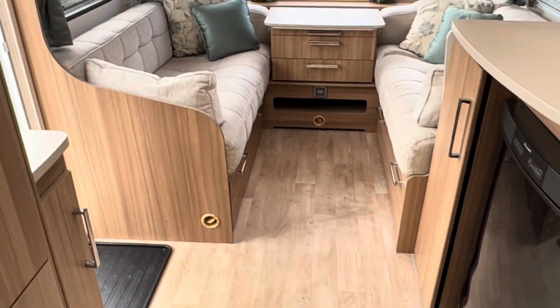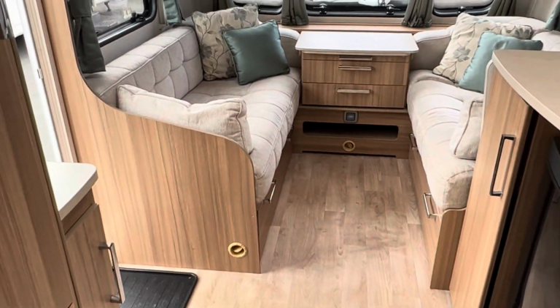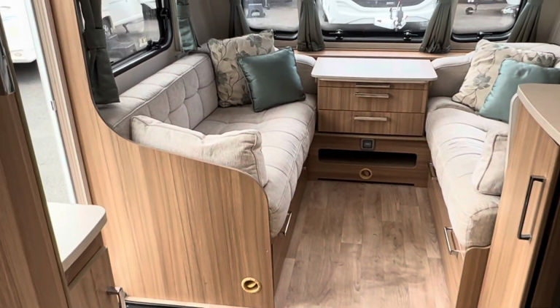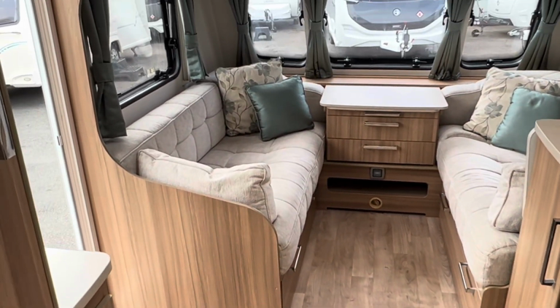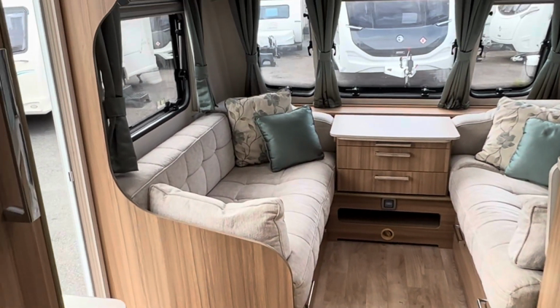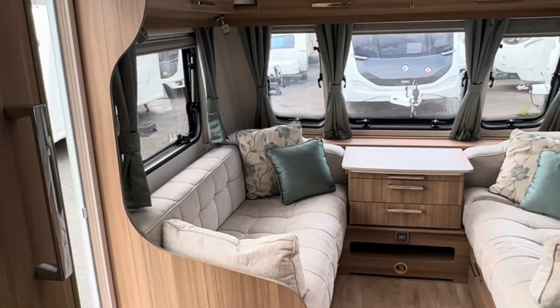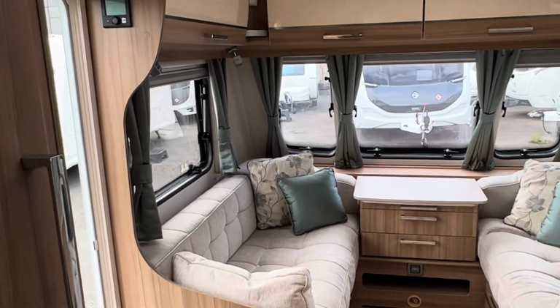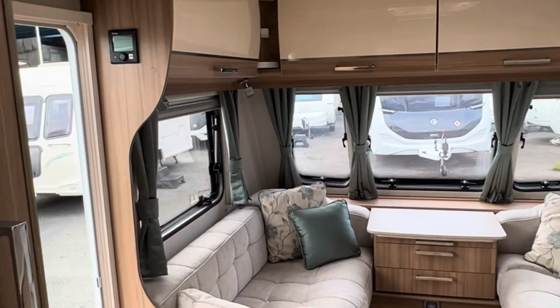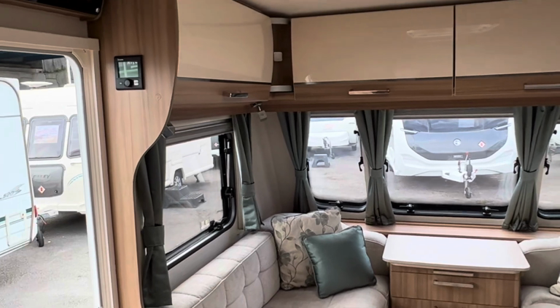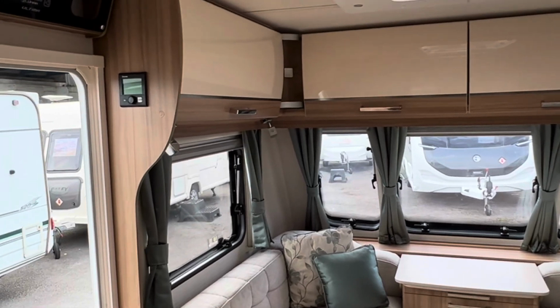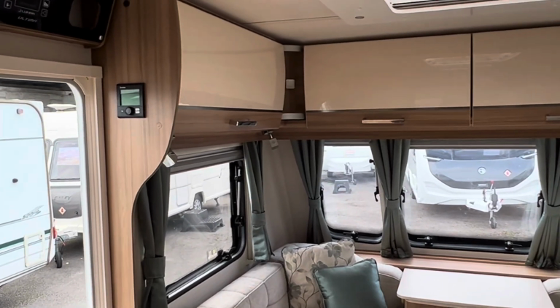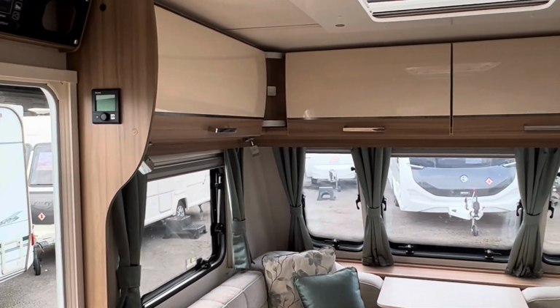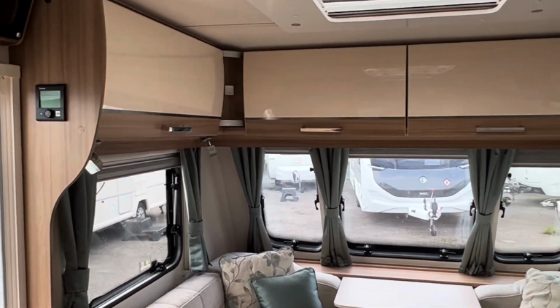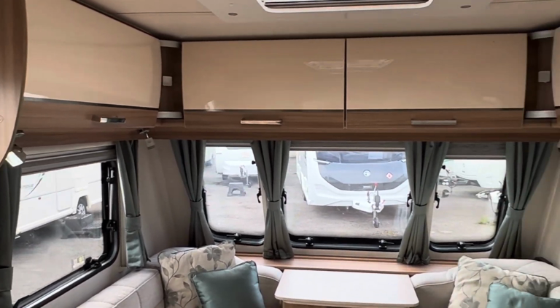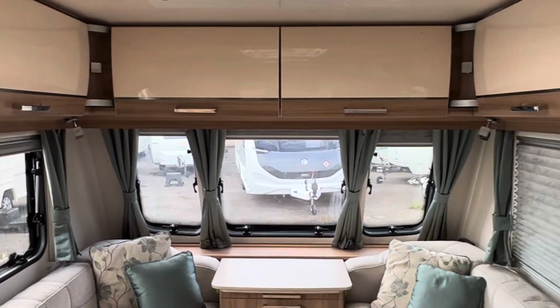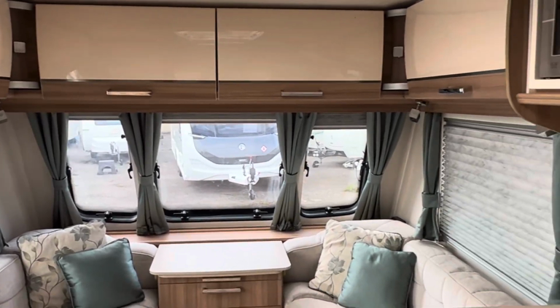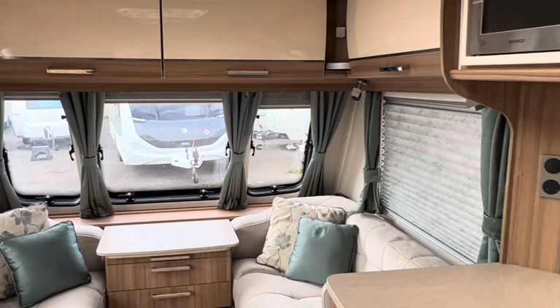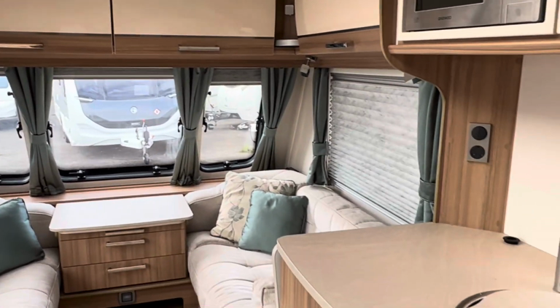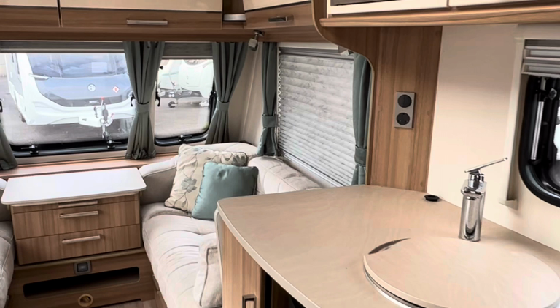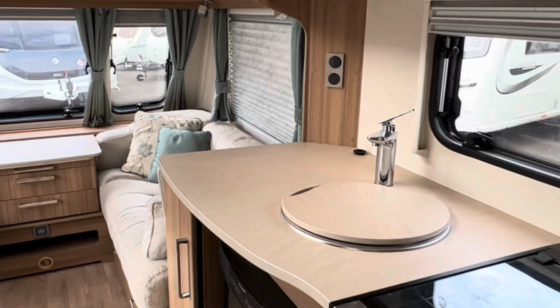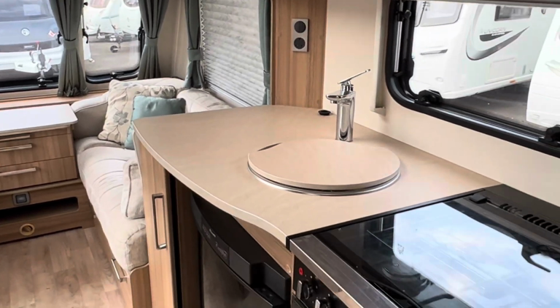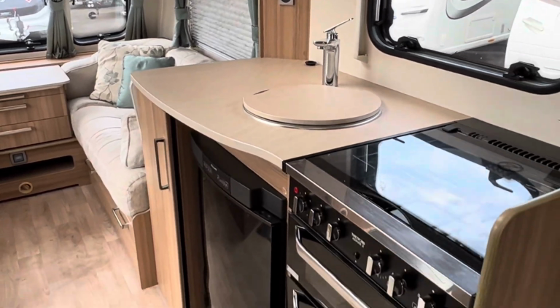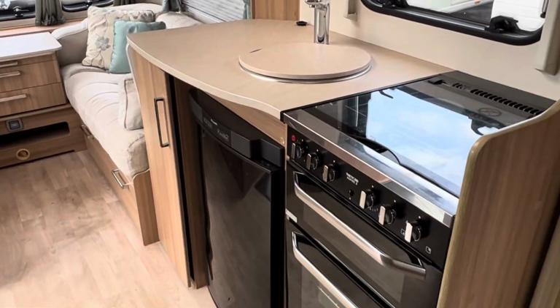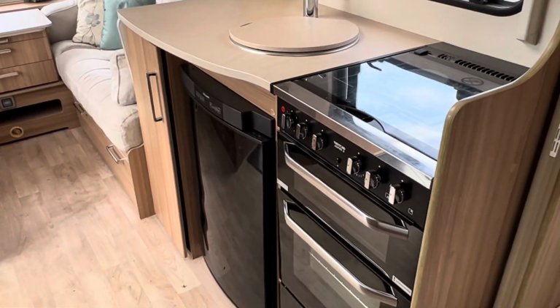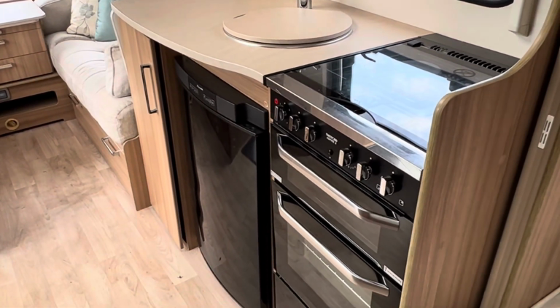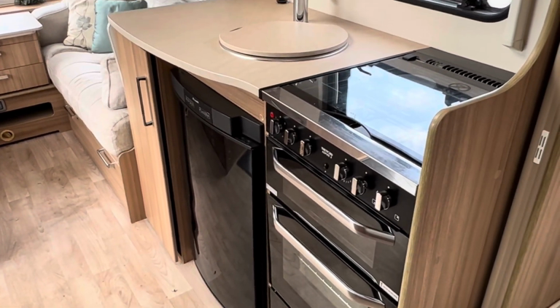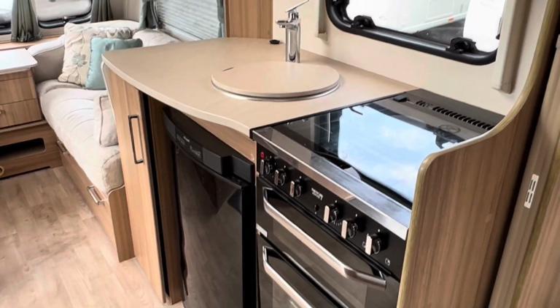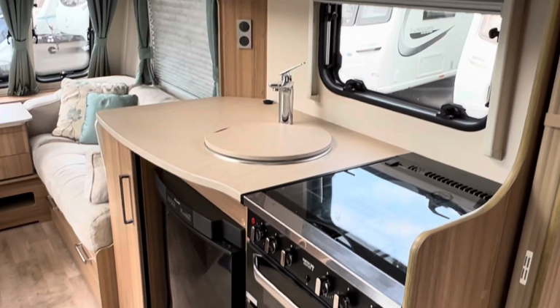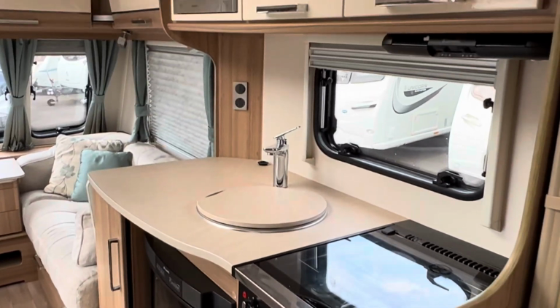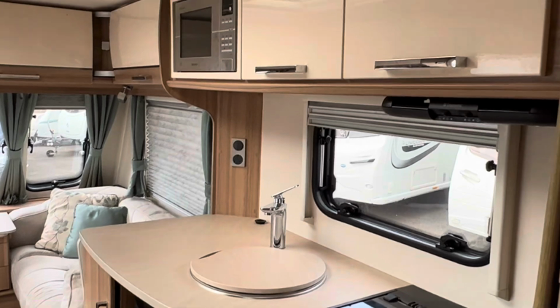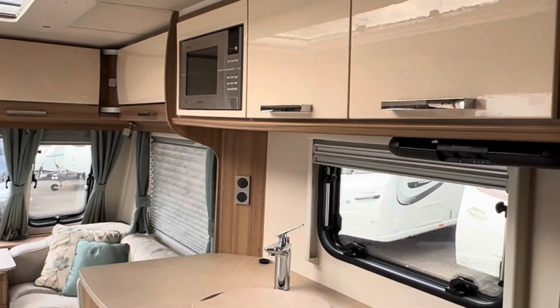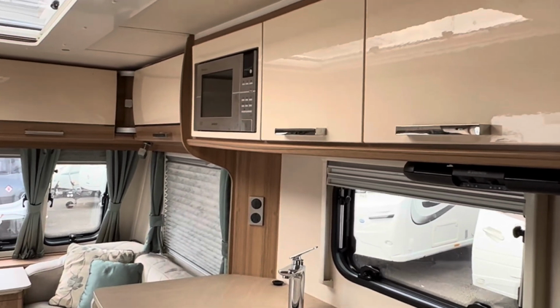Ideal for two to four people. It's got the blow air central heating system in - a really nice four berth with two fixed single beds, end washroom, and it's lightweight.